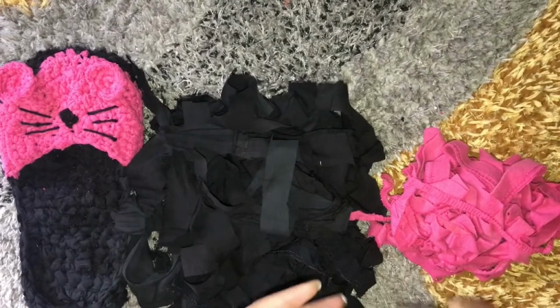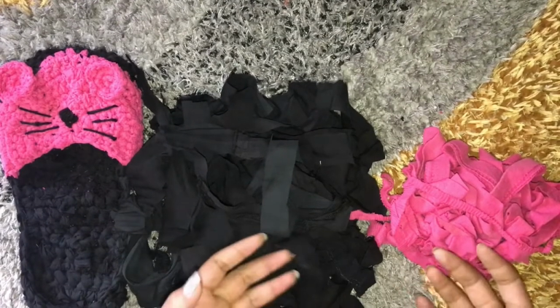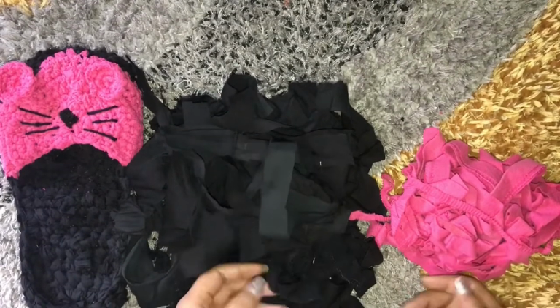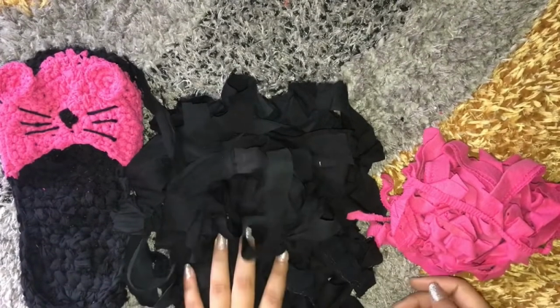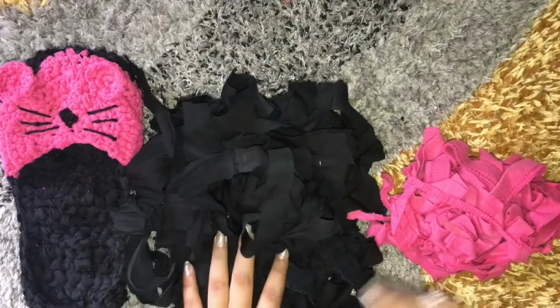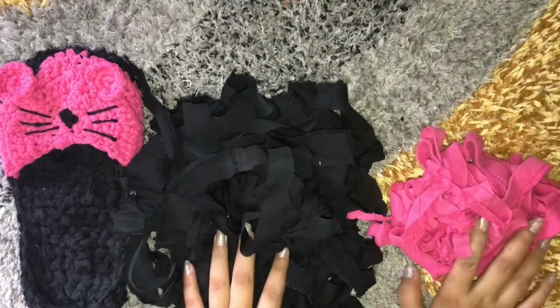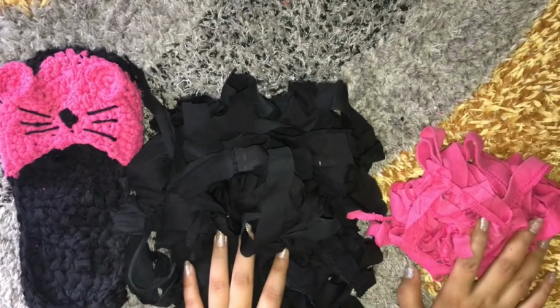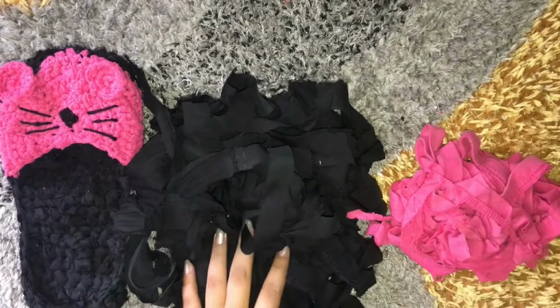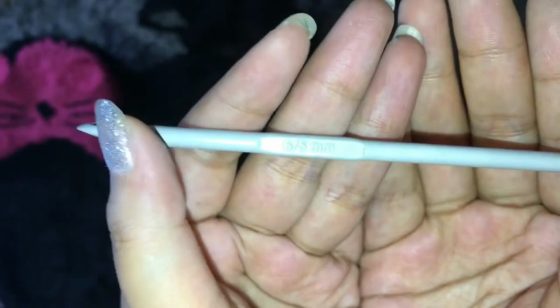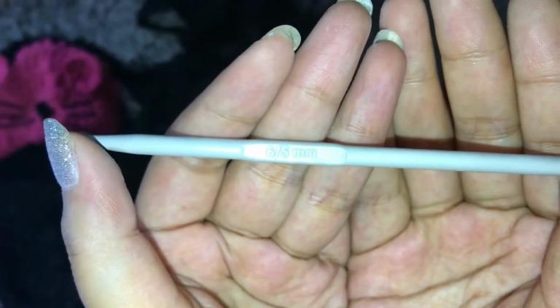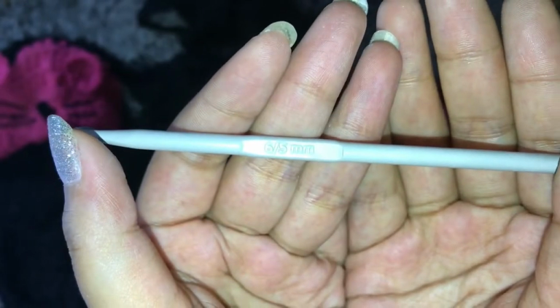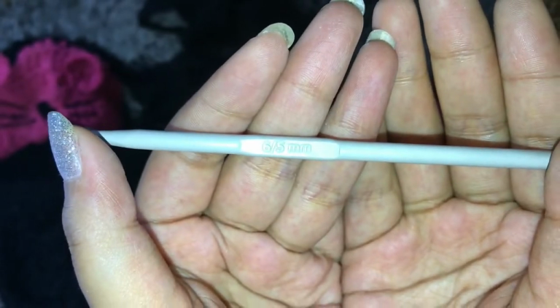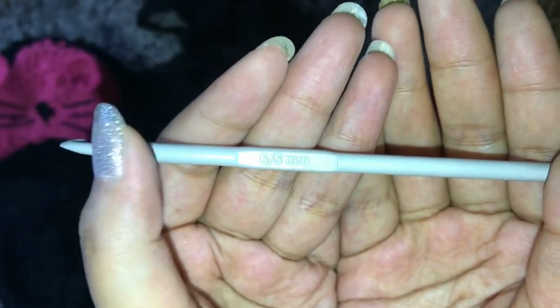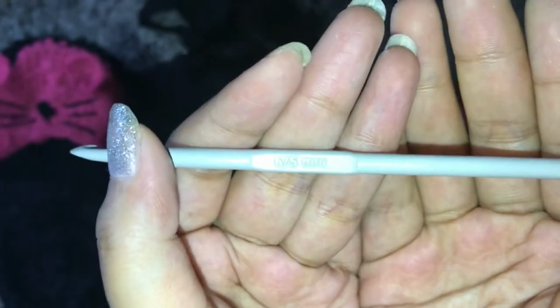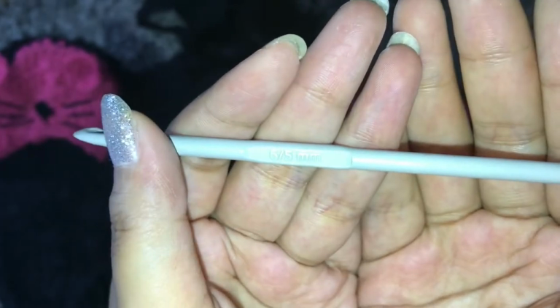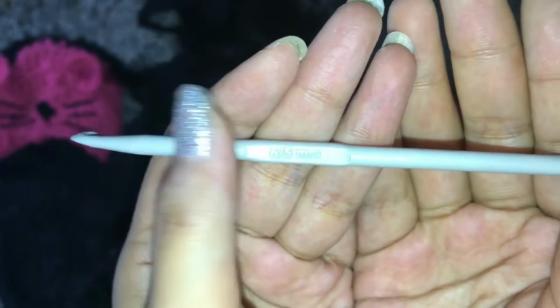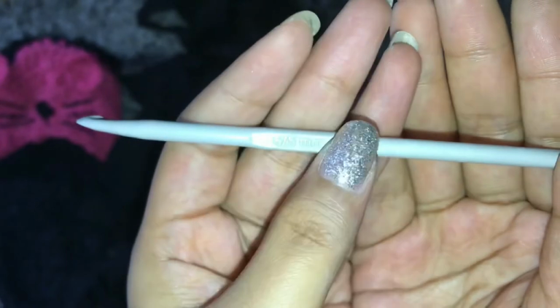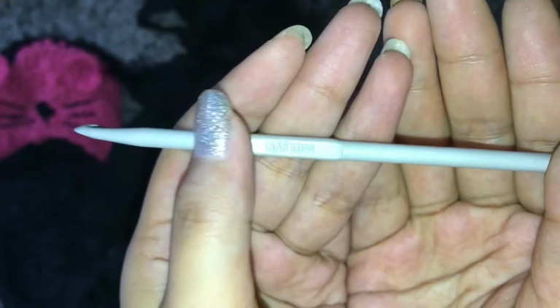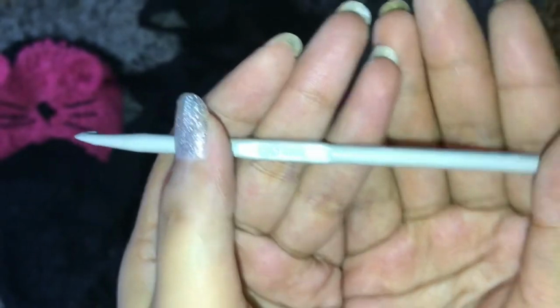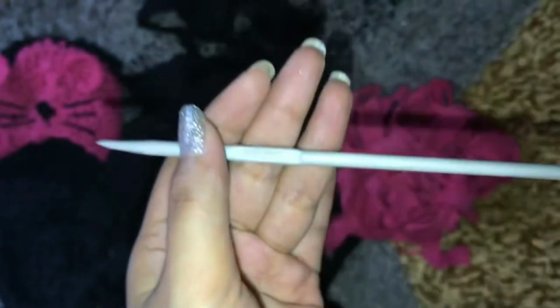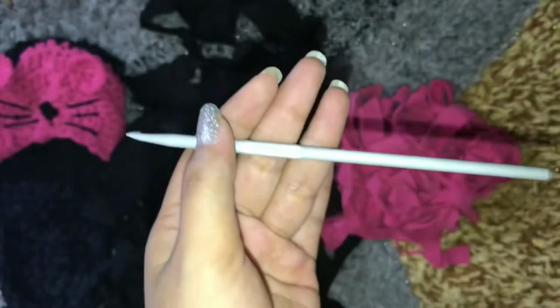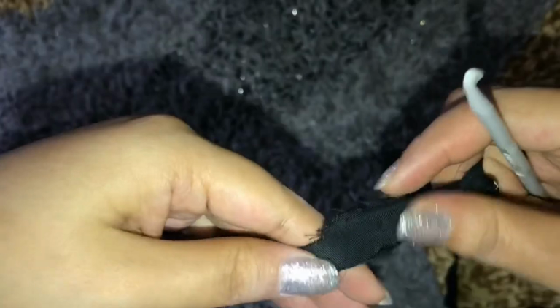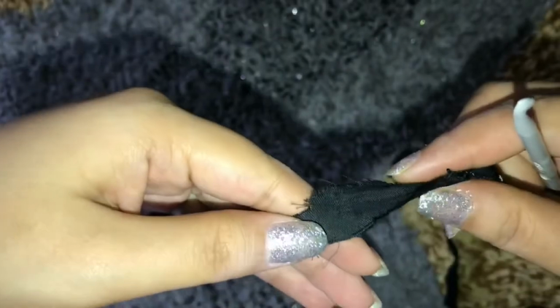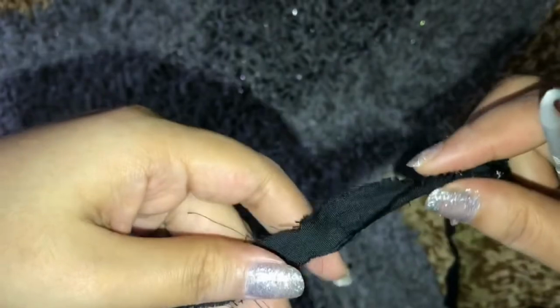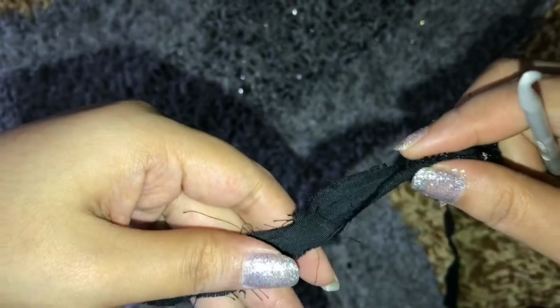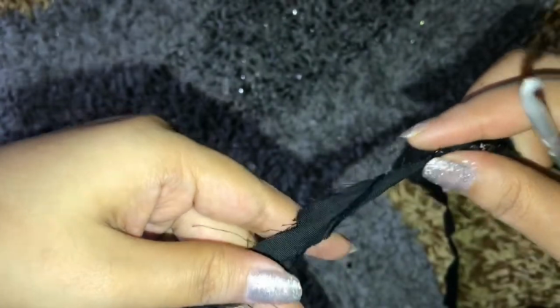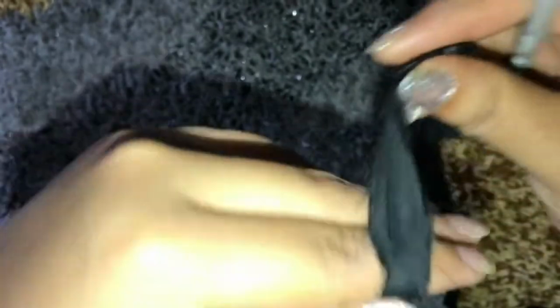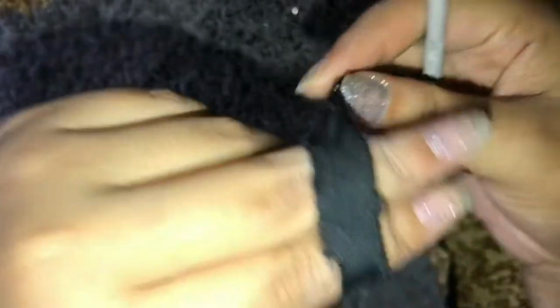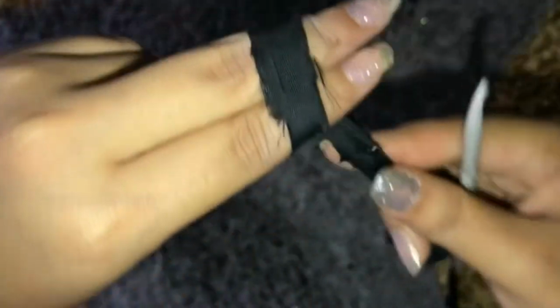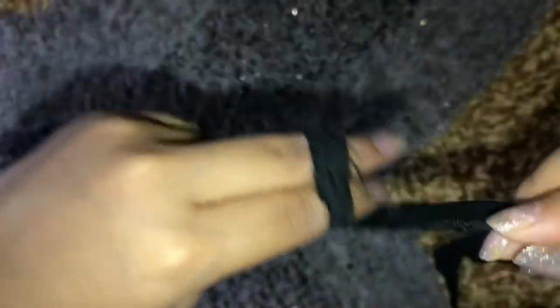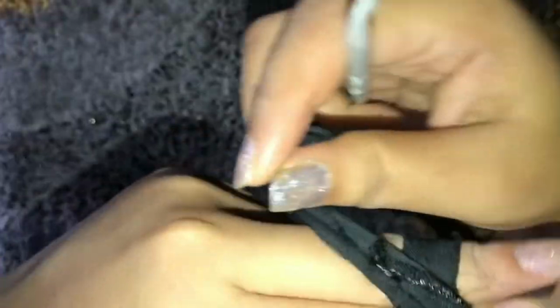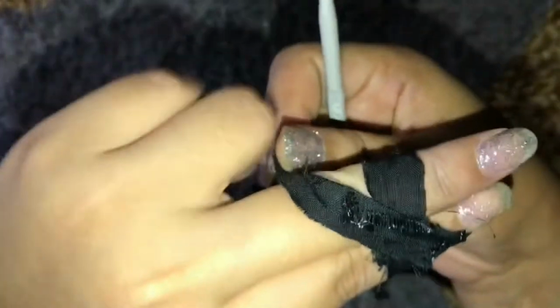I'm gonna be using these pieces of old clothes in black and pink, and I'm also gonna be using this 5 millimeter hook. So I'm gonna be starting with a slip knot.